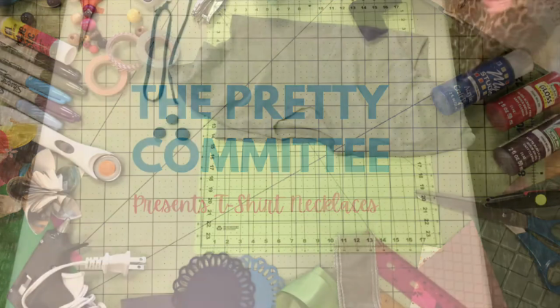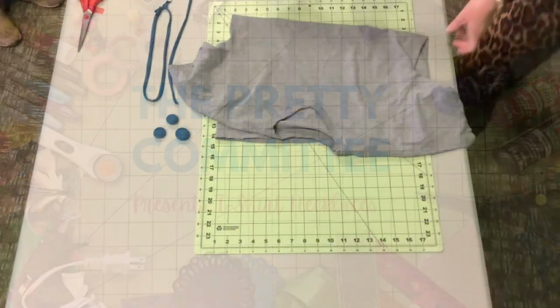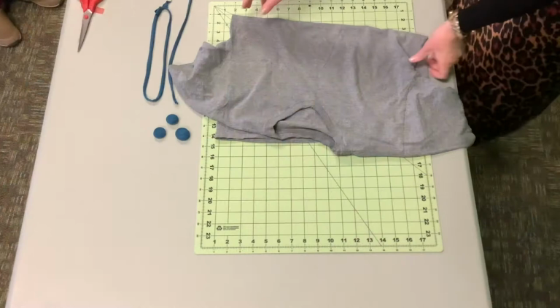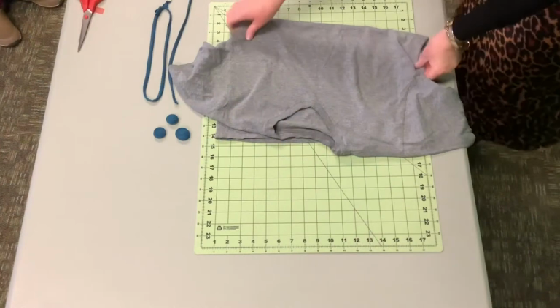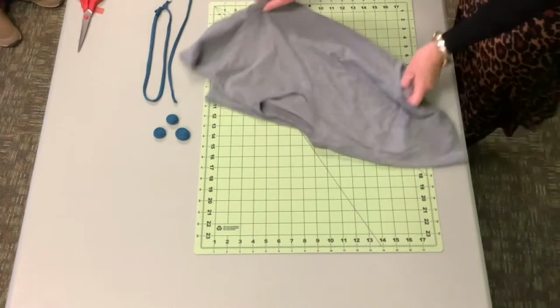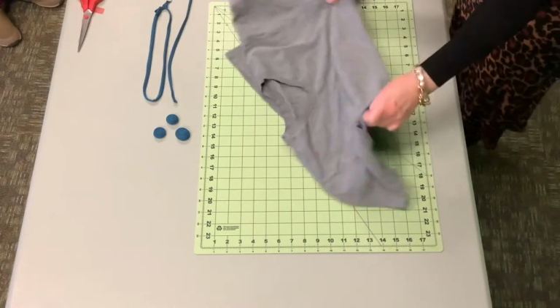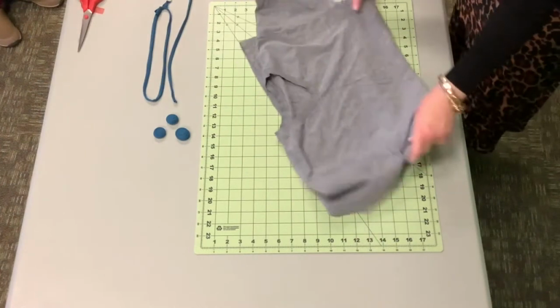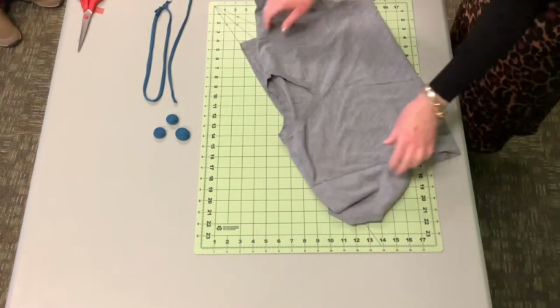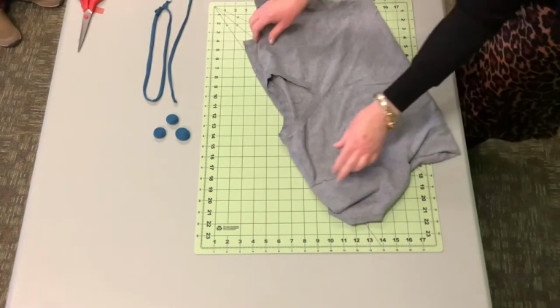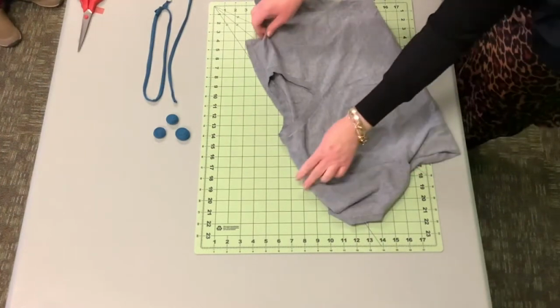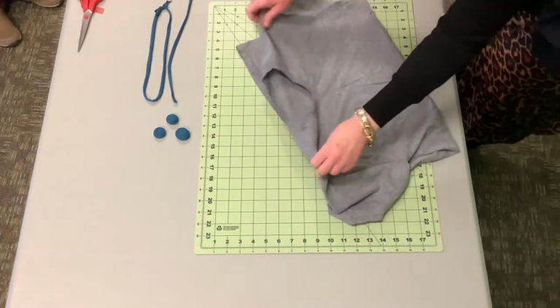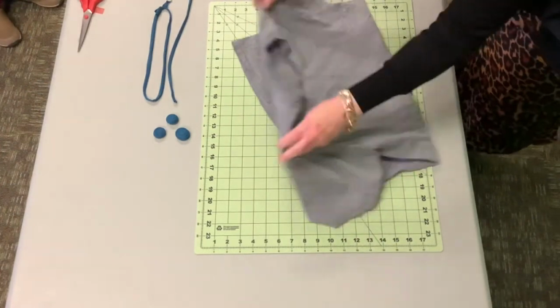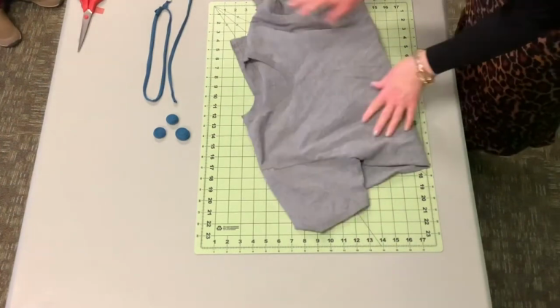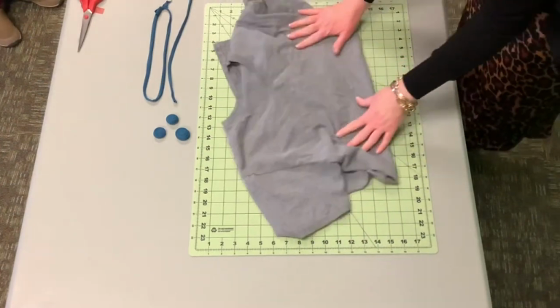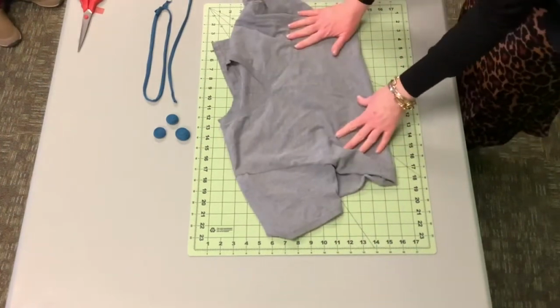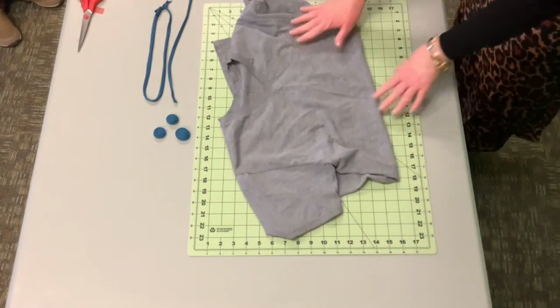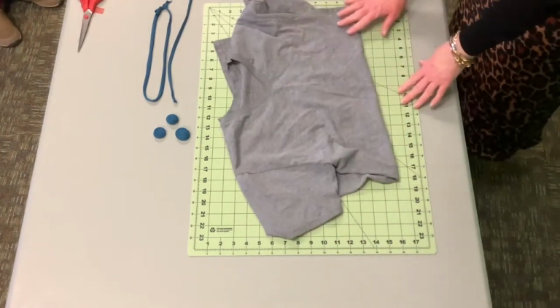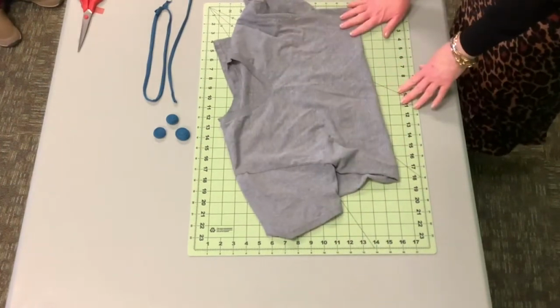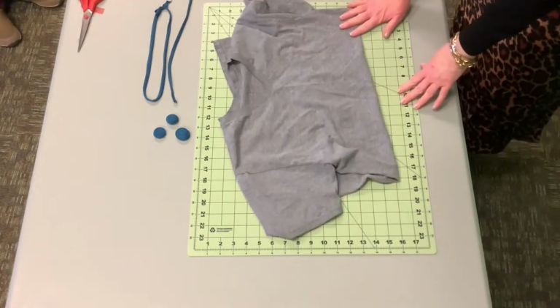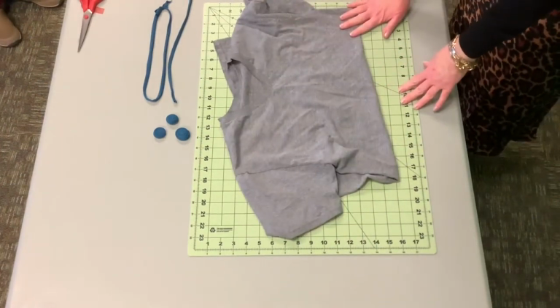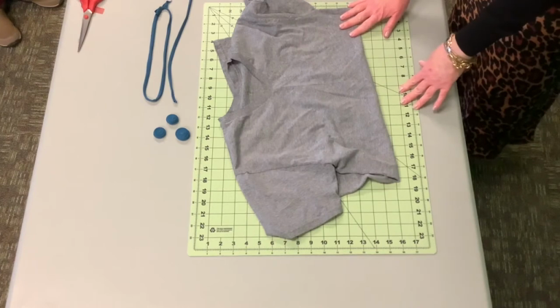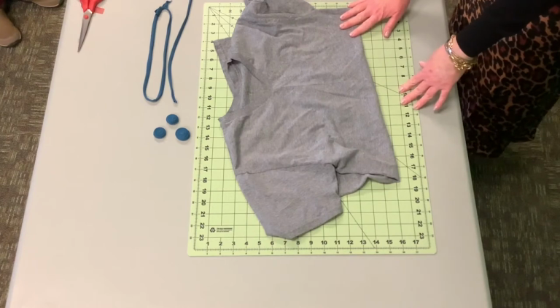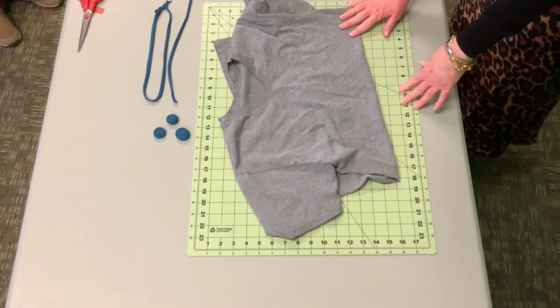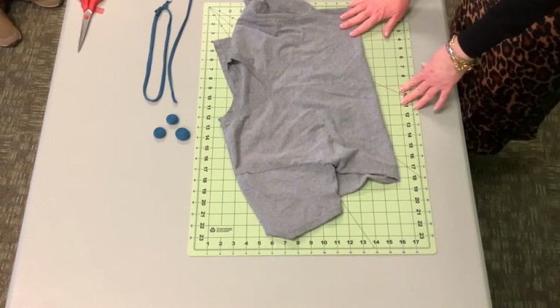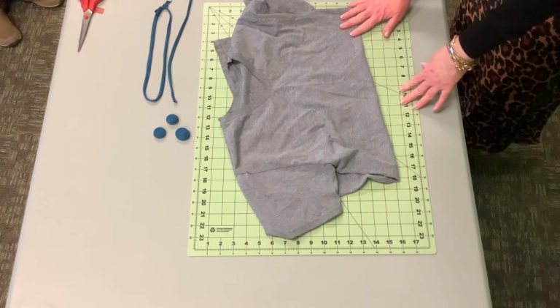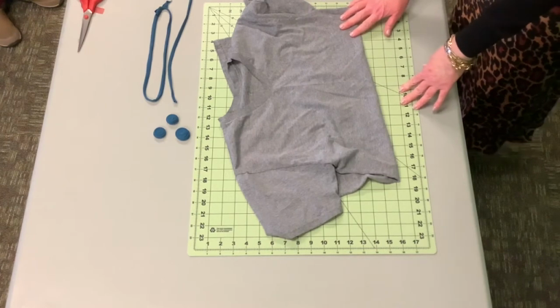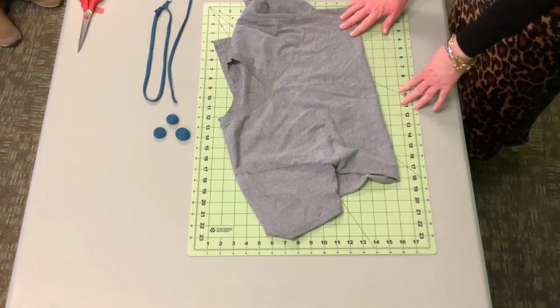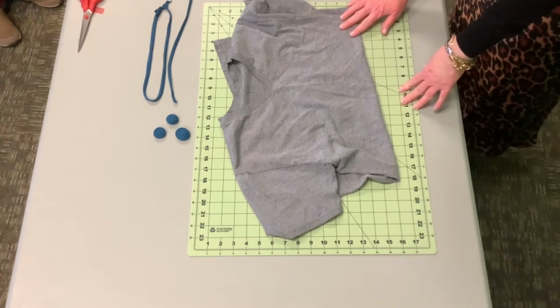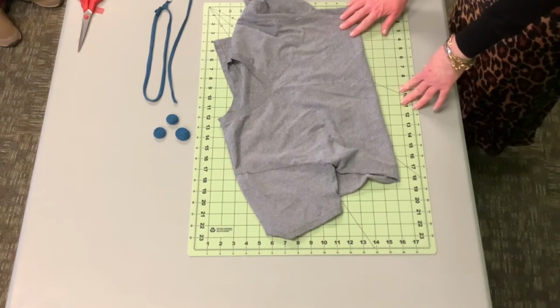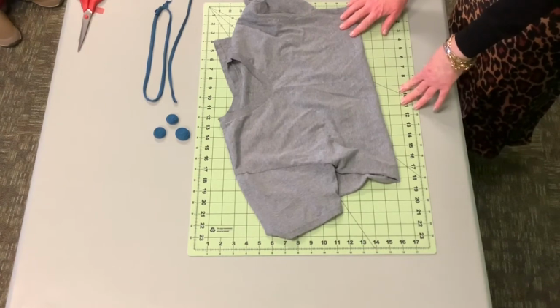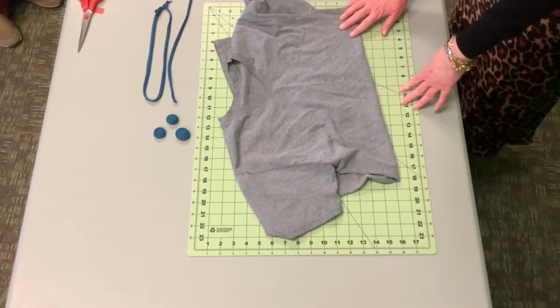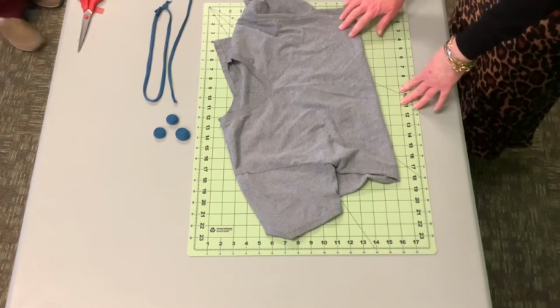Today the Pretty Committee is going to show you how to turn a plain old t-shirt into a one-of-a-kind fabric necklace. Lenore is going to walk you through the steps.